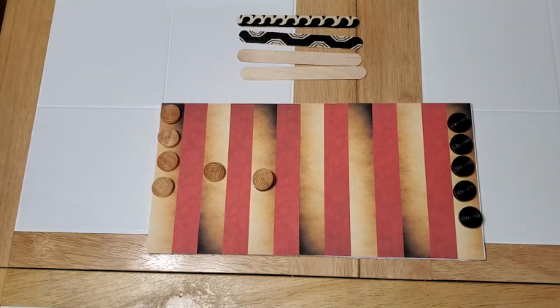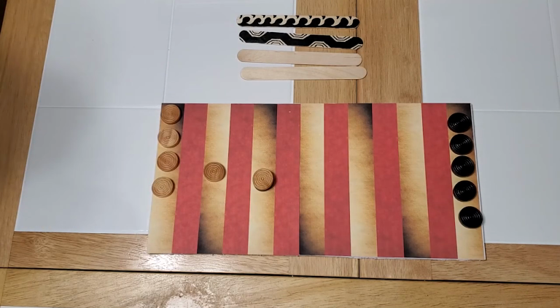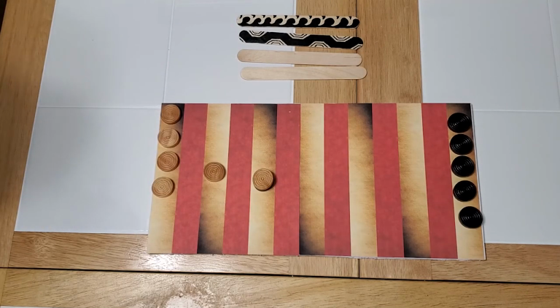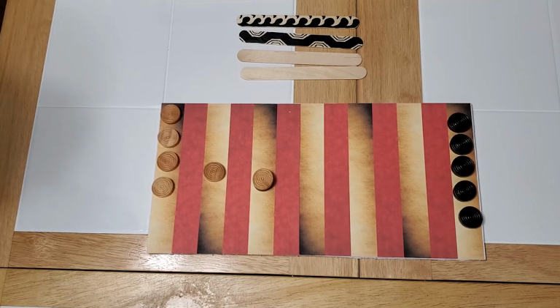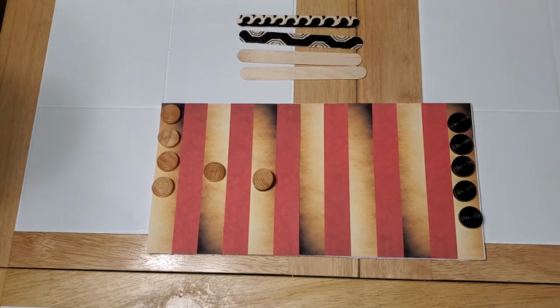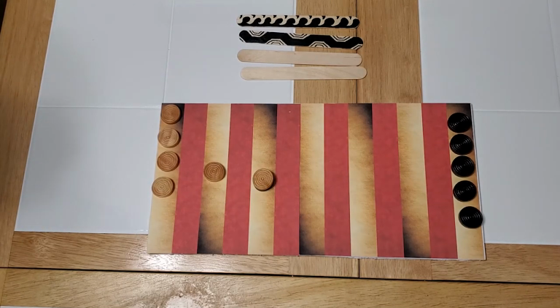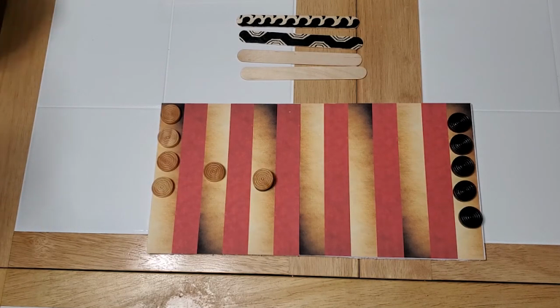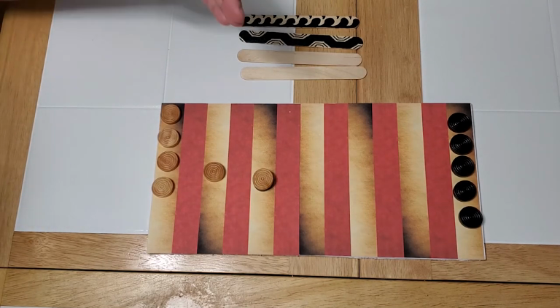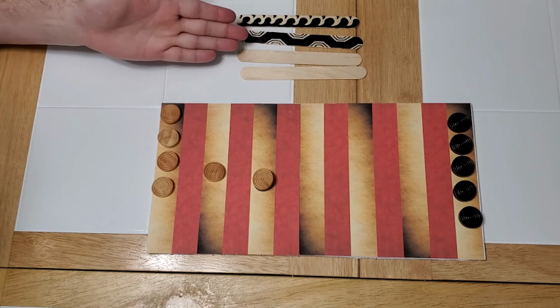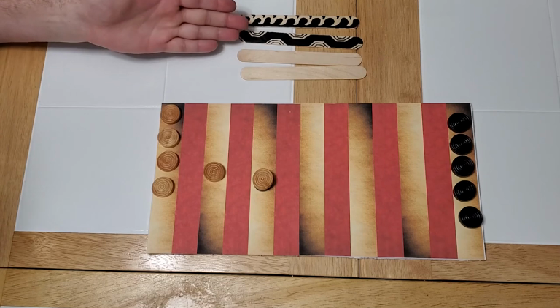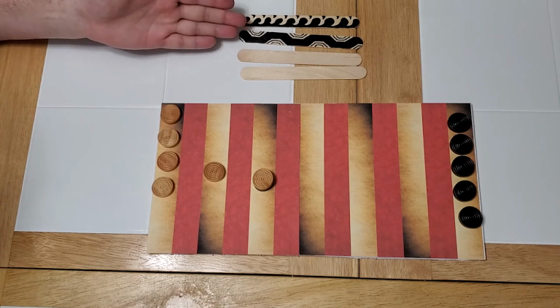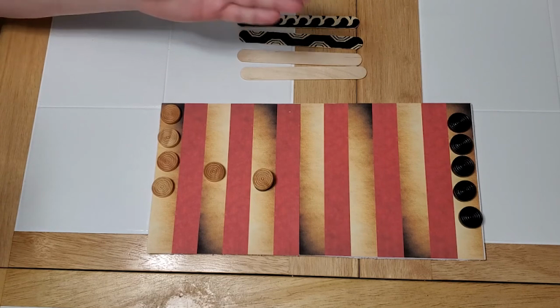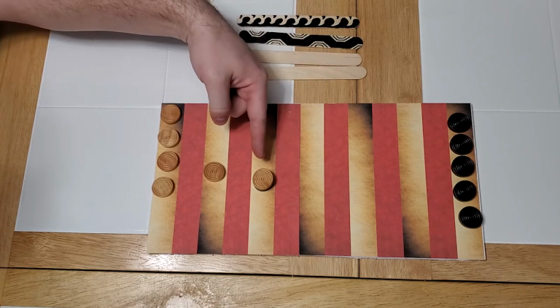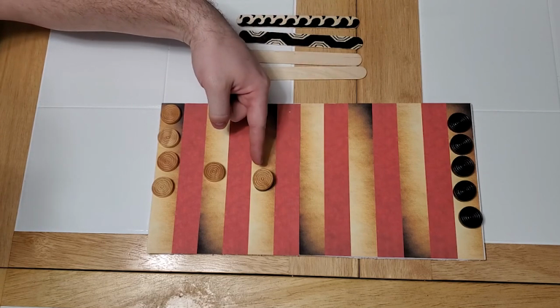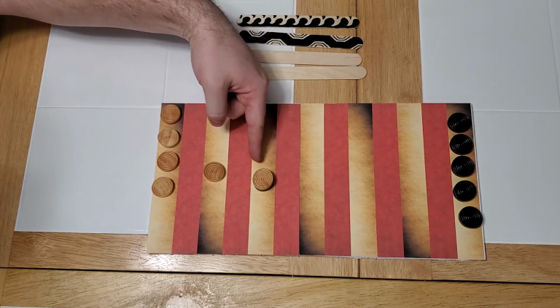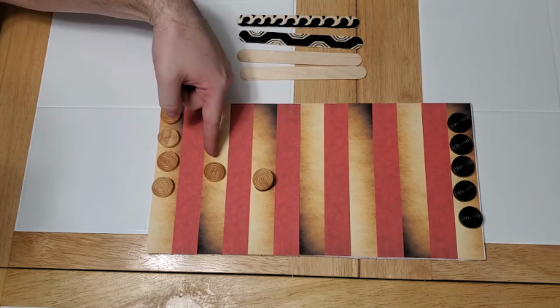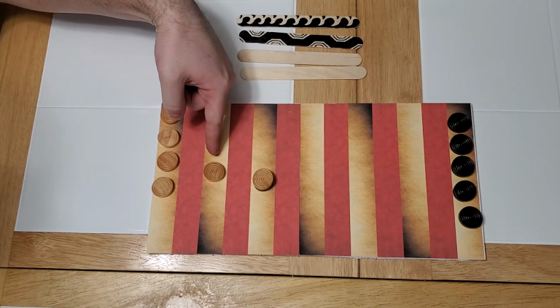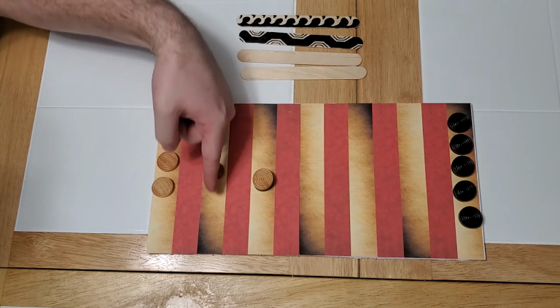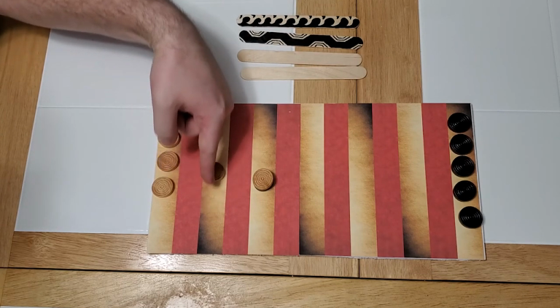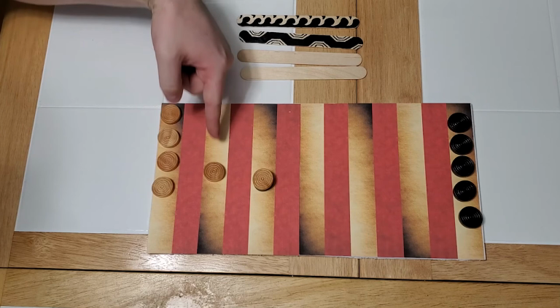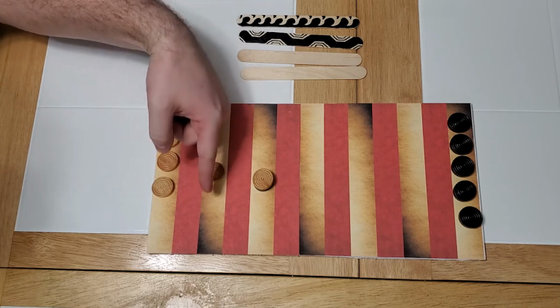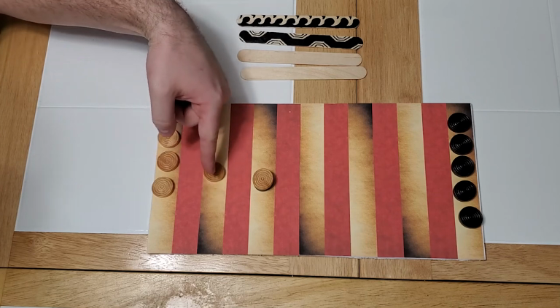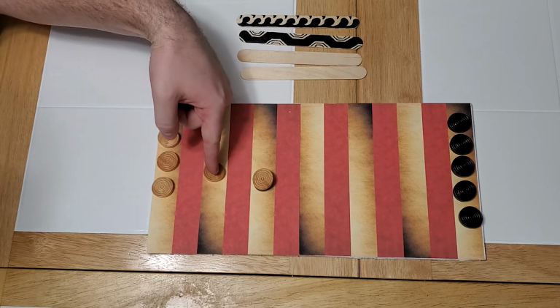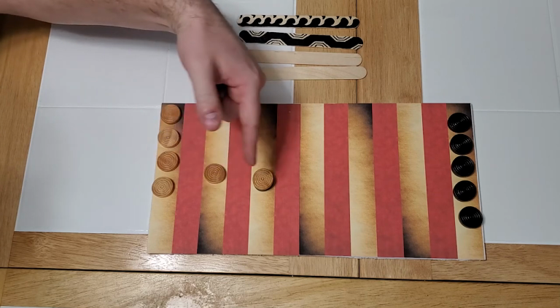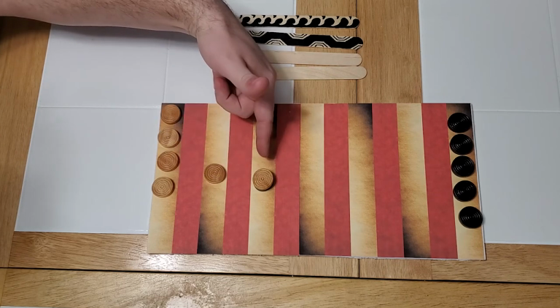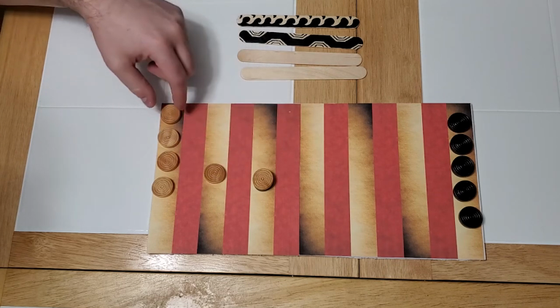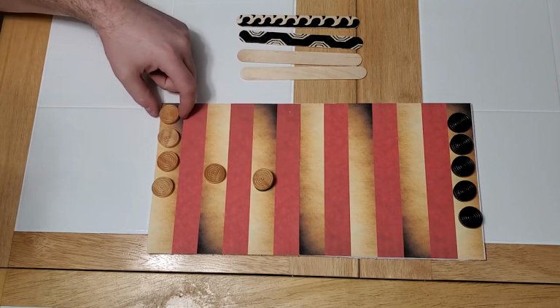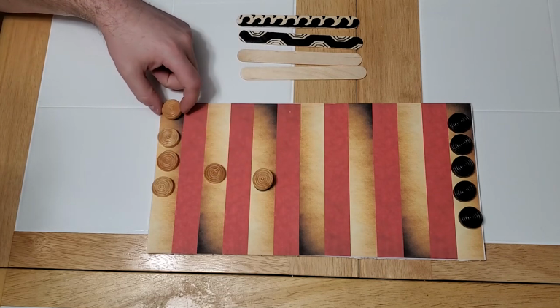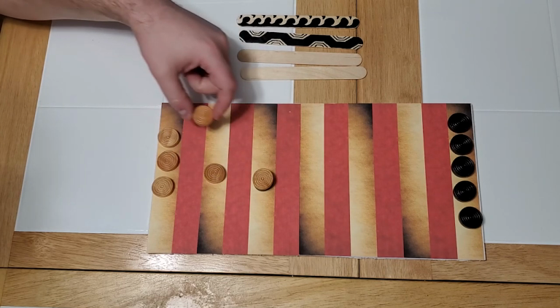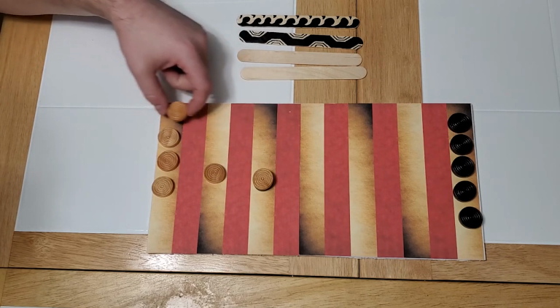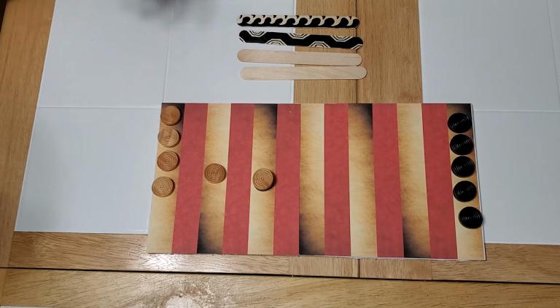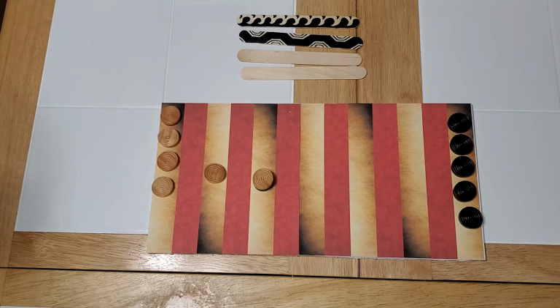If there are no legal moves, you lose your turn. So if I roll a score of two, I can't move this guy back two because I can't have two people on one row, I can't move this guy forward two, and I can't move one from my home base out — I lose my turn.